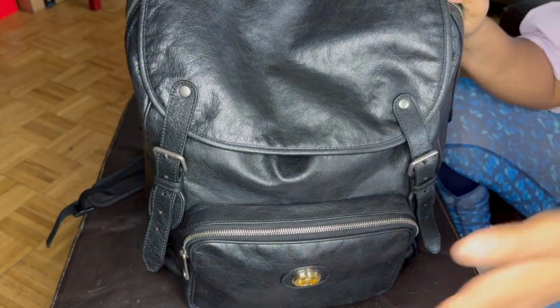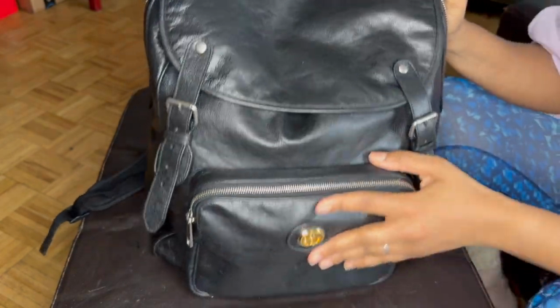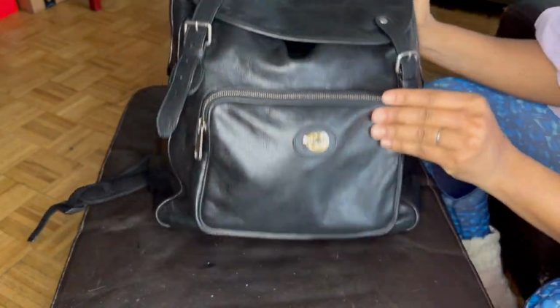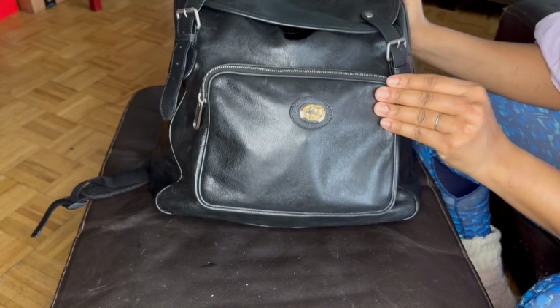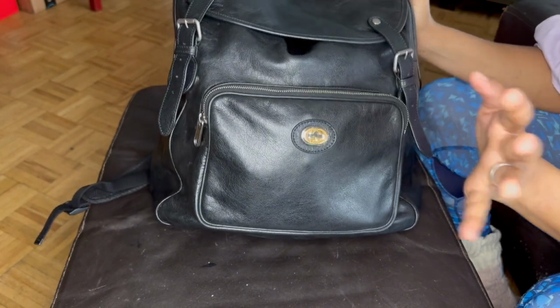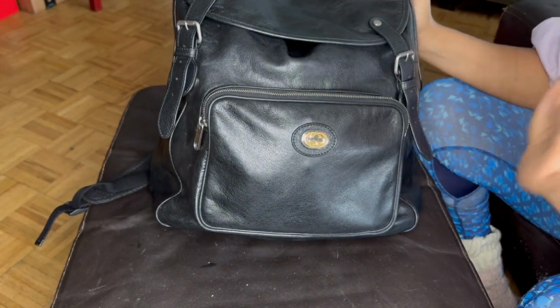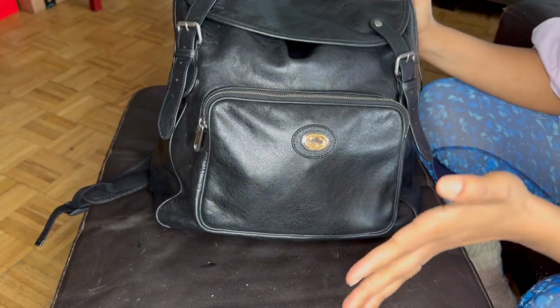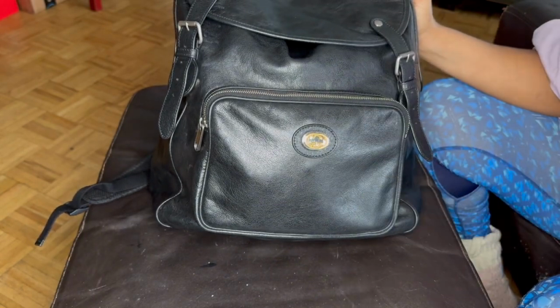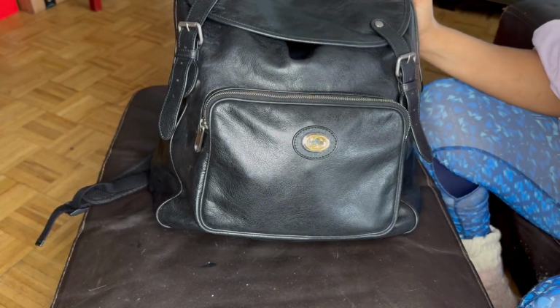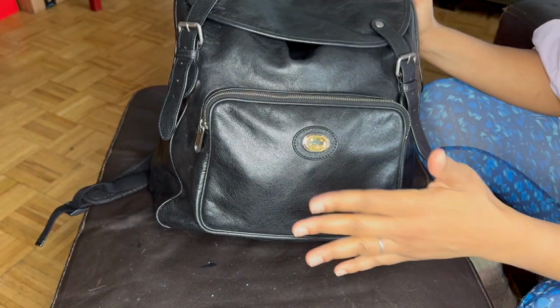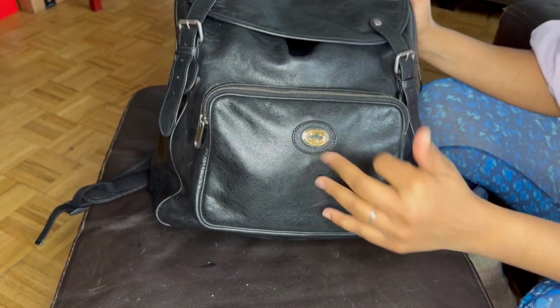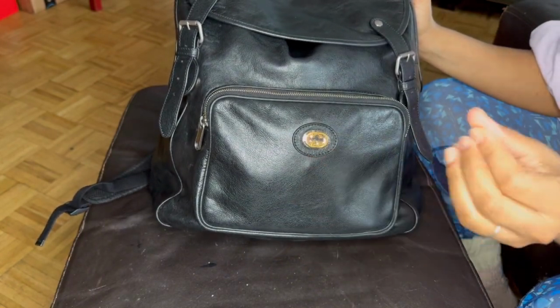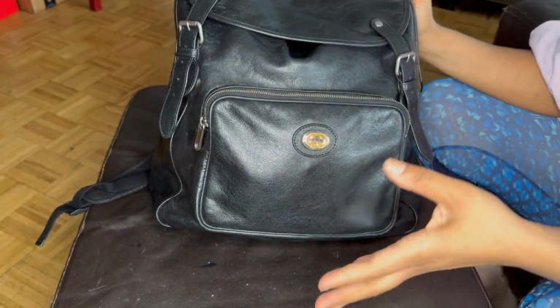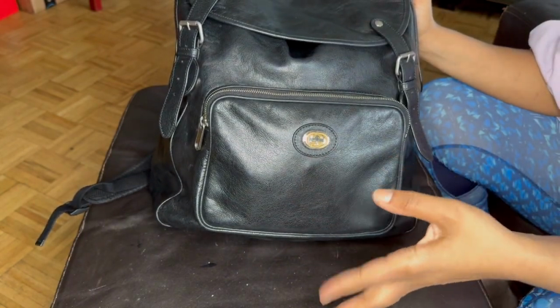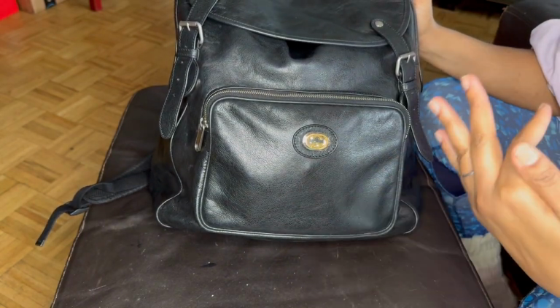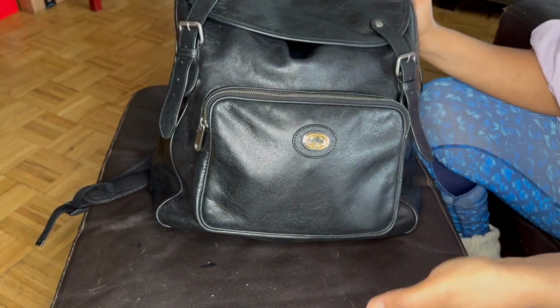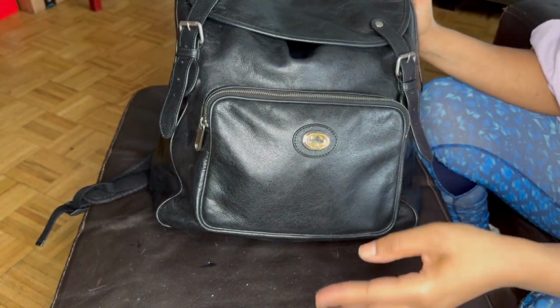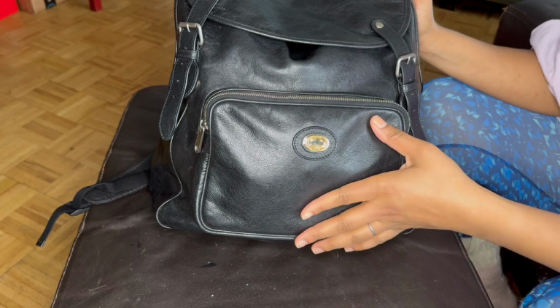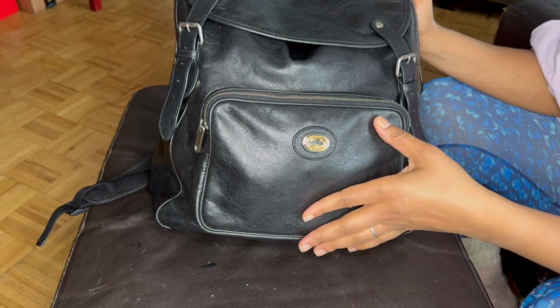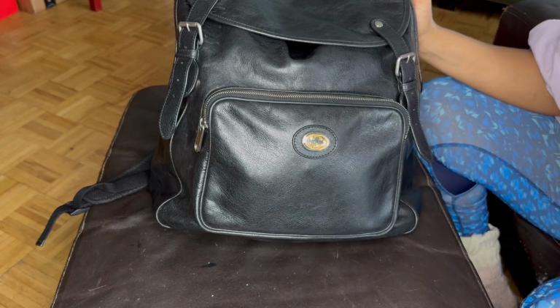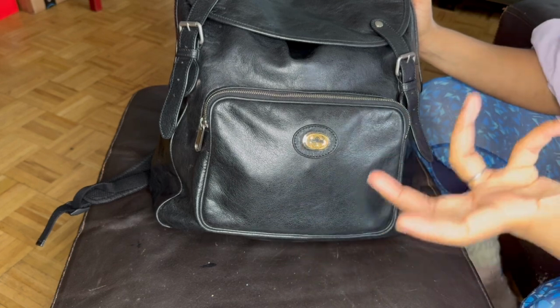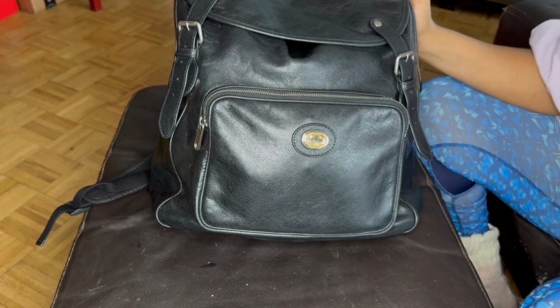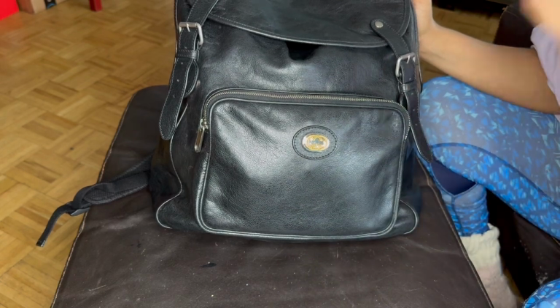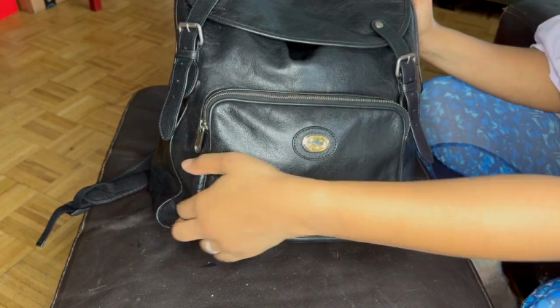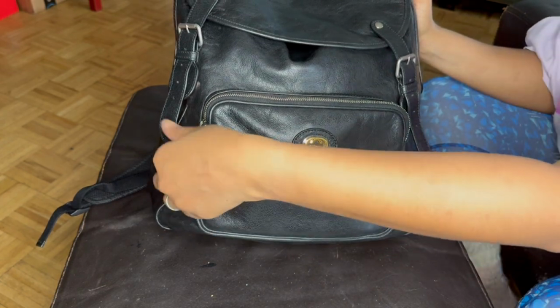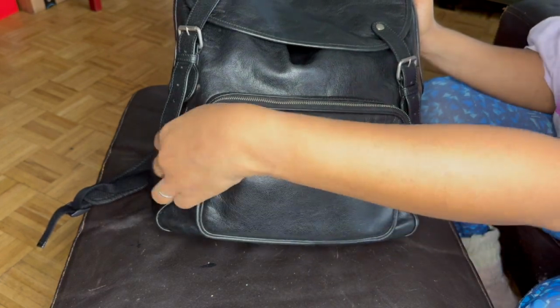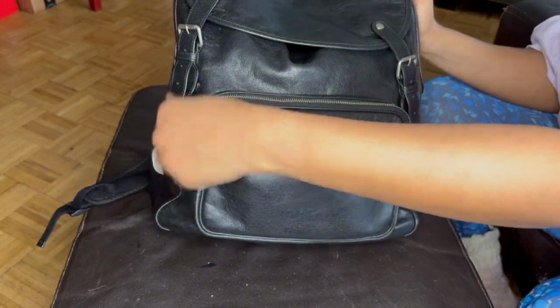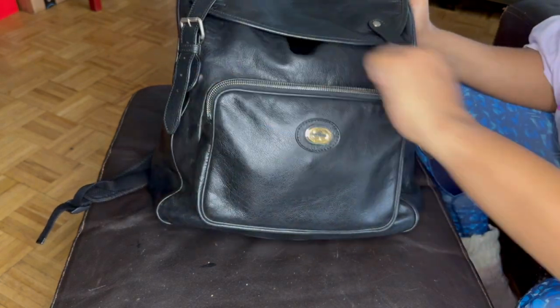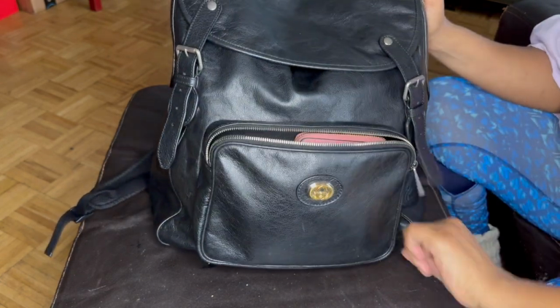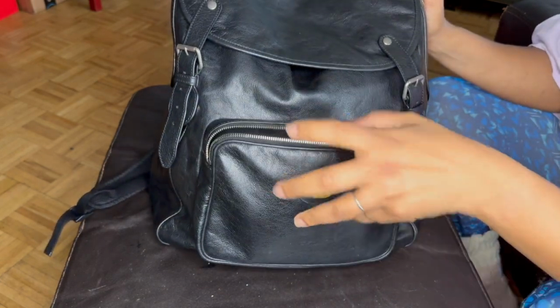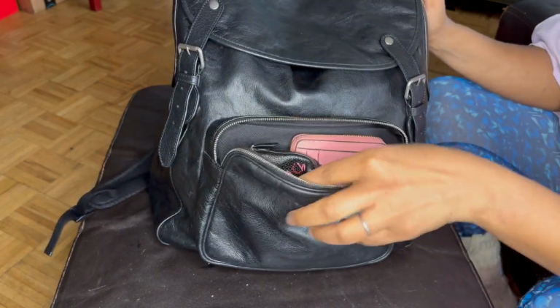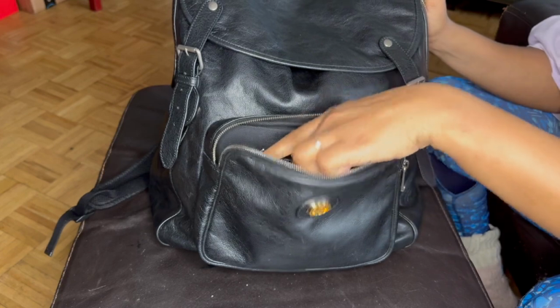So this is my work bag. It's an old Gucci backpack that I had to take out of storage because the totes are just hurting my shoulders. So let's go into the front pocket.